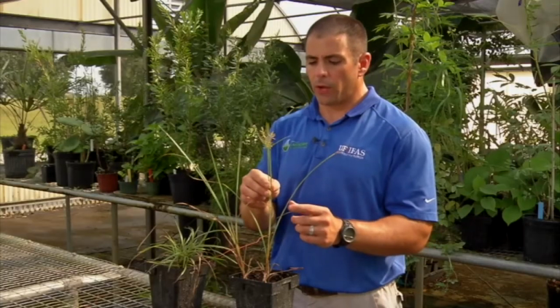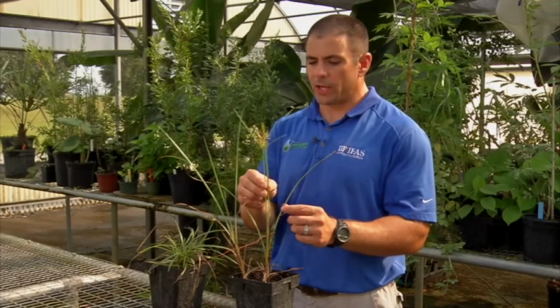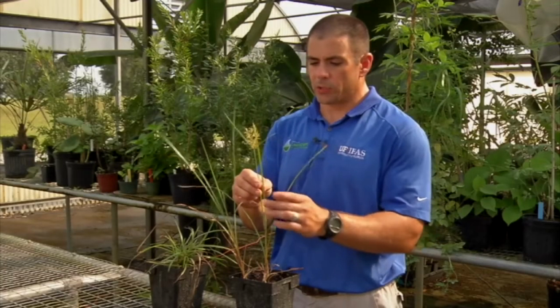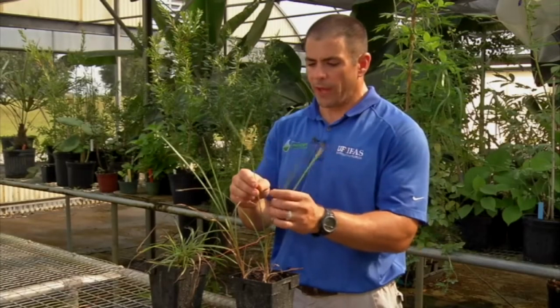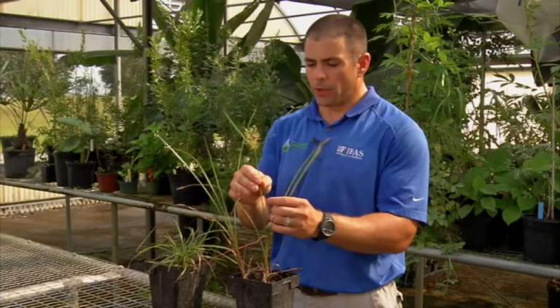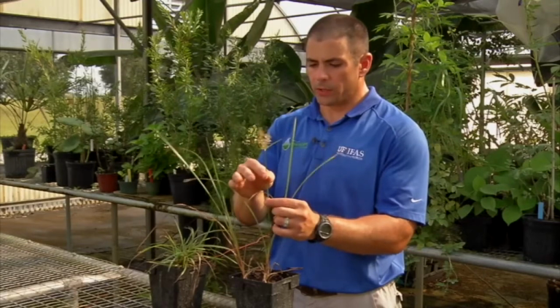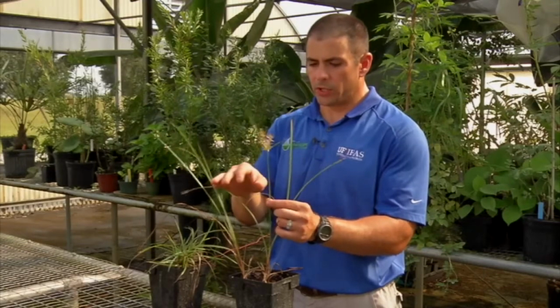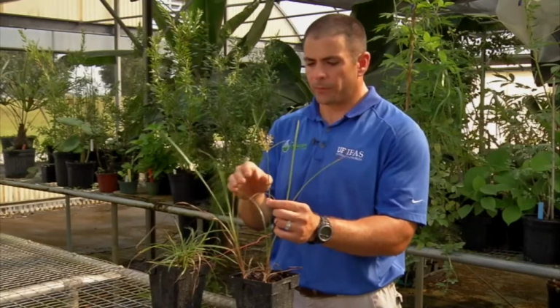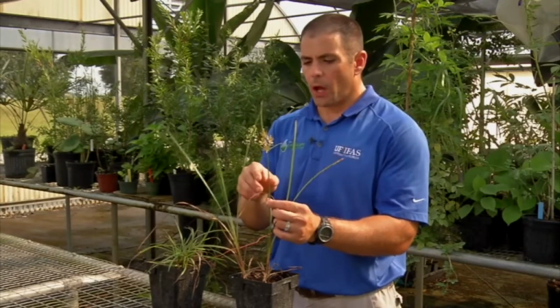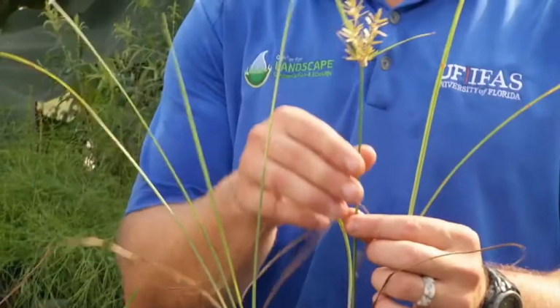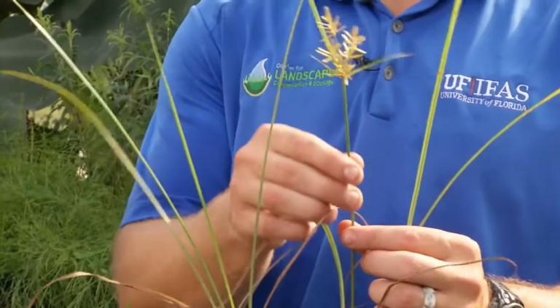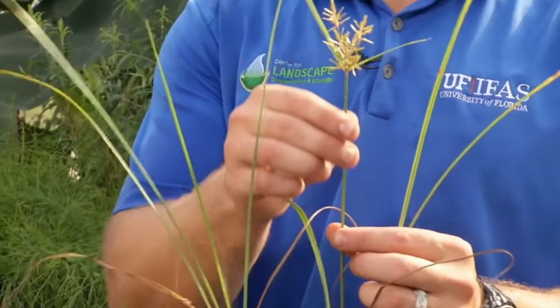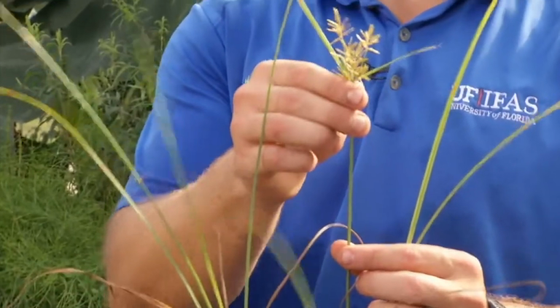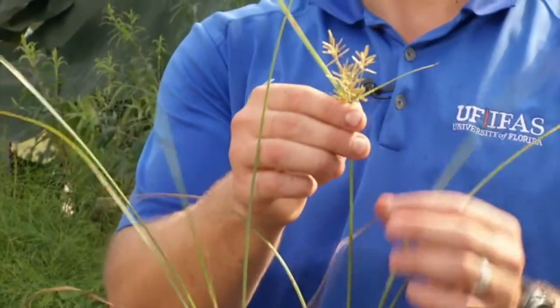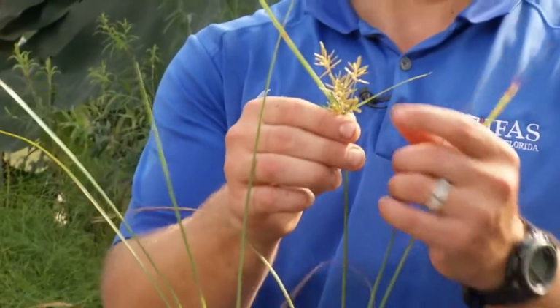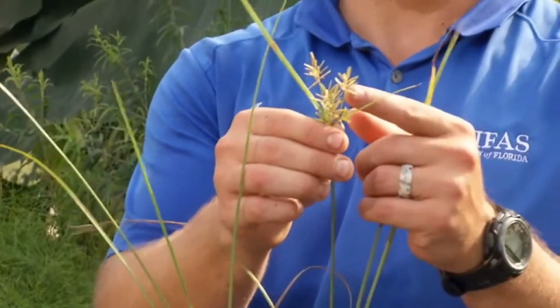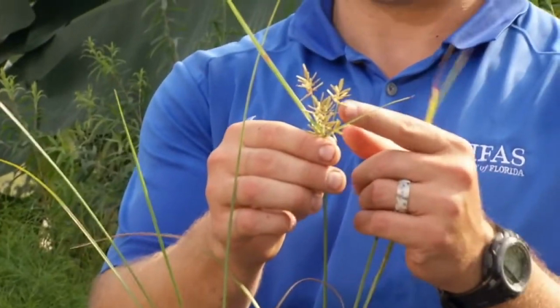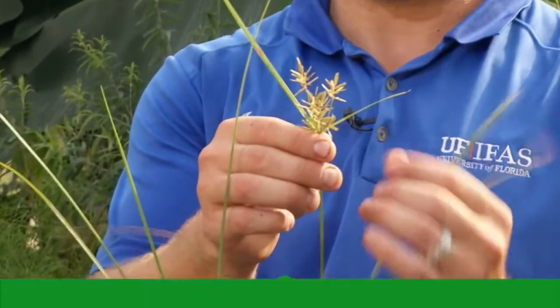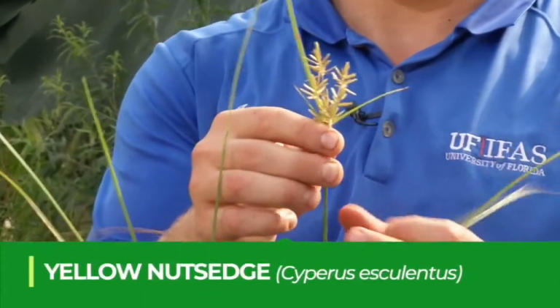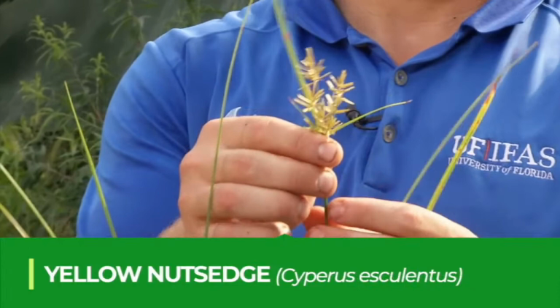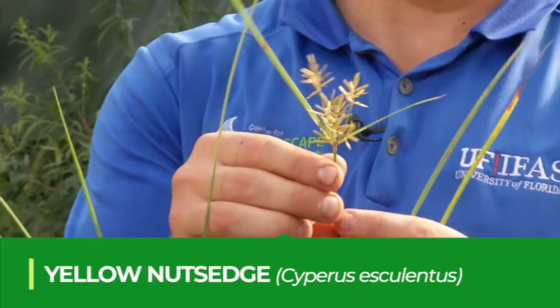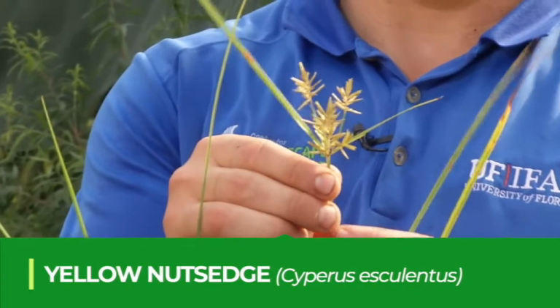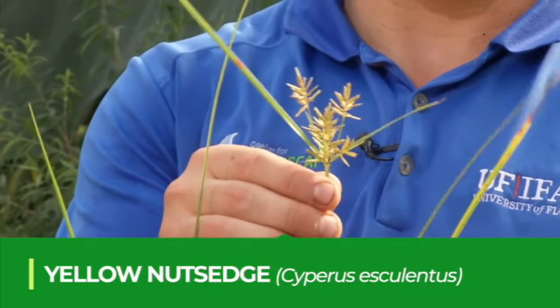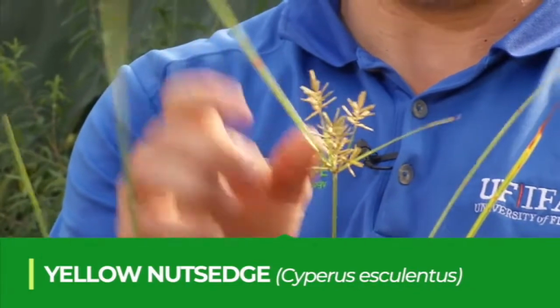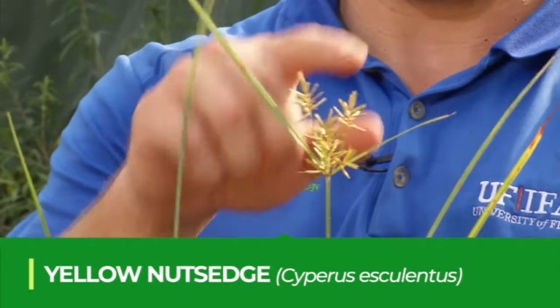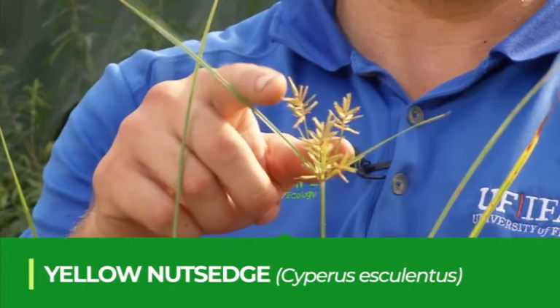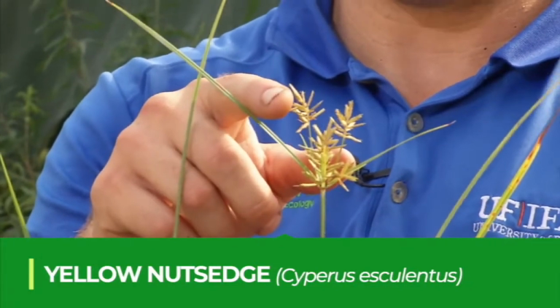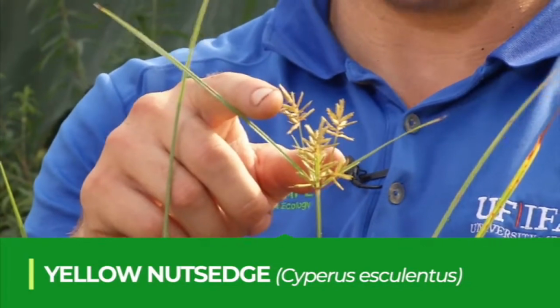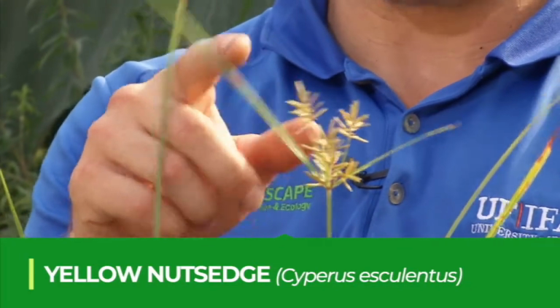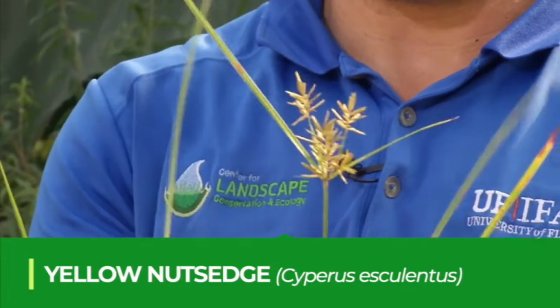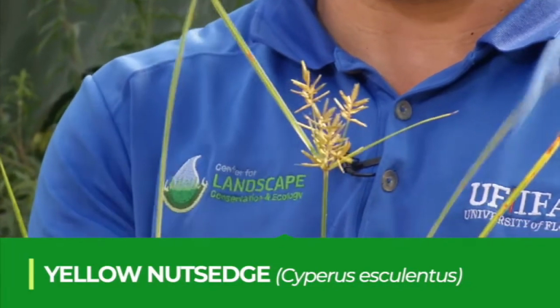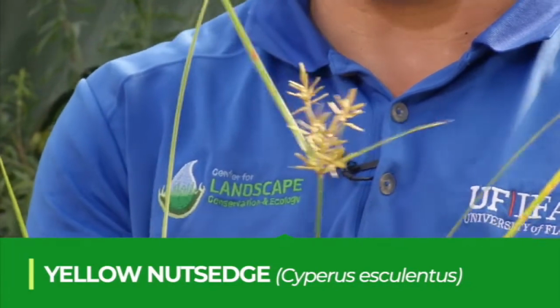Yellow nutsedge — you can see the reason that it gets its name is because of these yellow spikelets, which are the inflorescences or the flowers on yellow nutsedge.